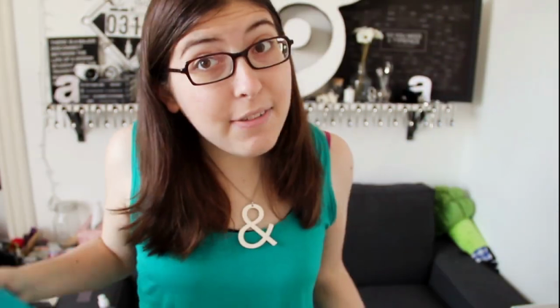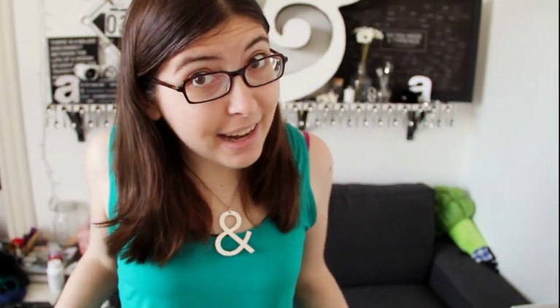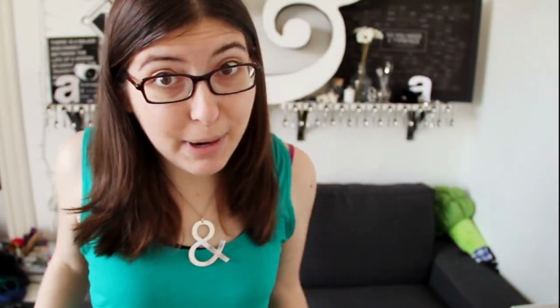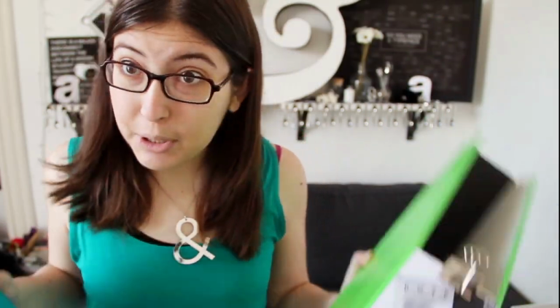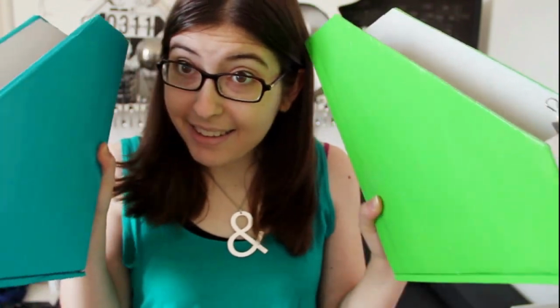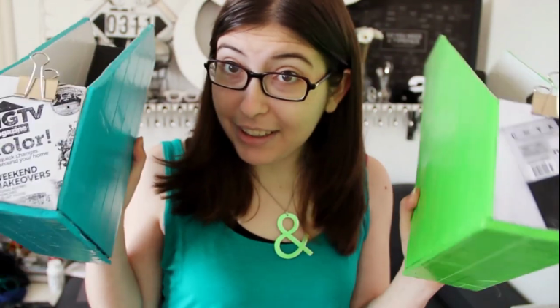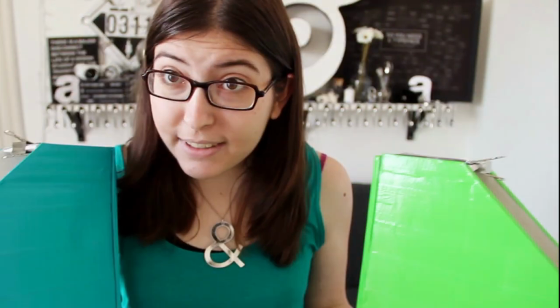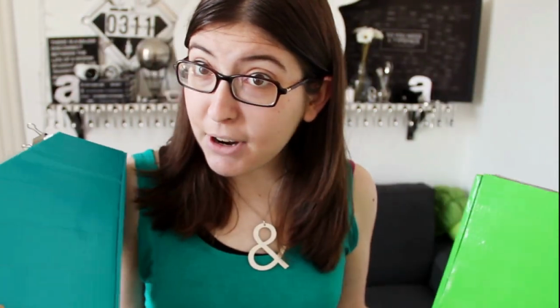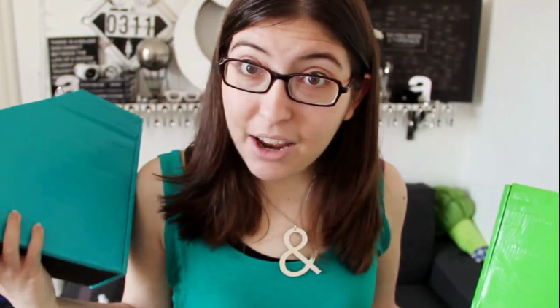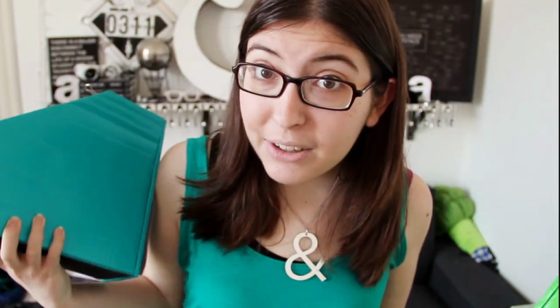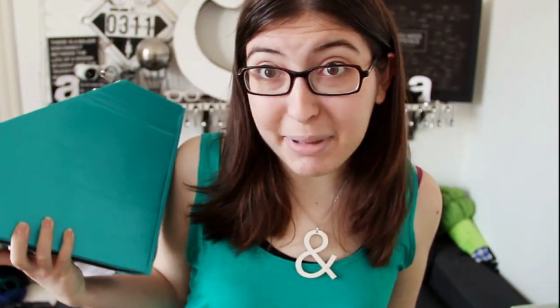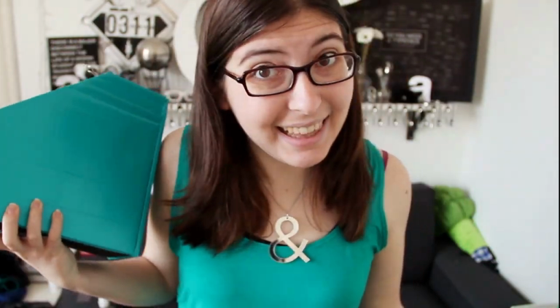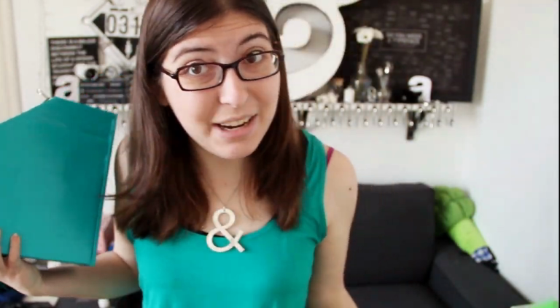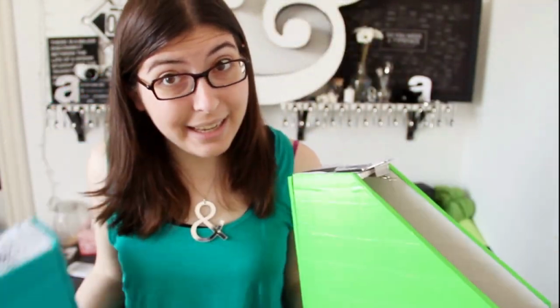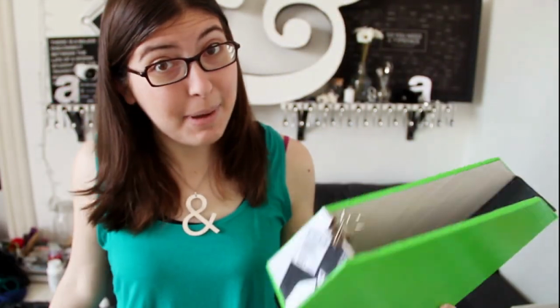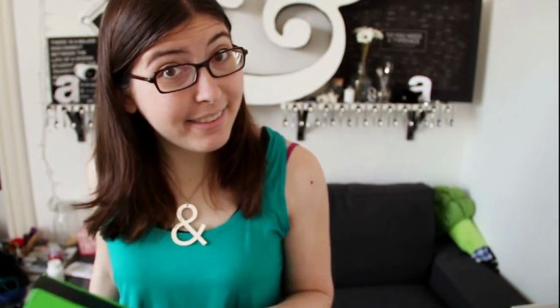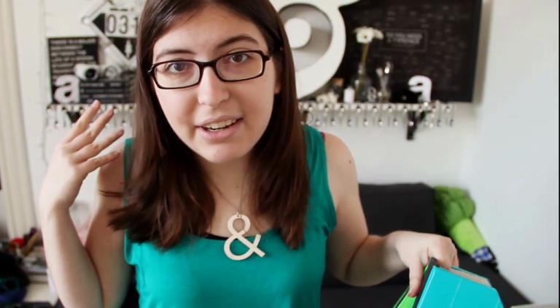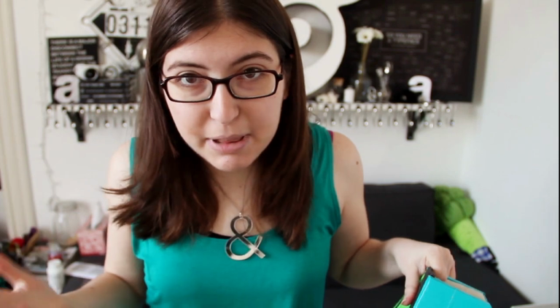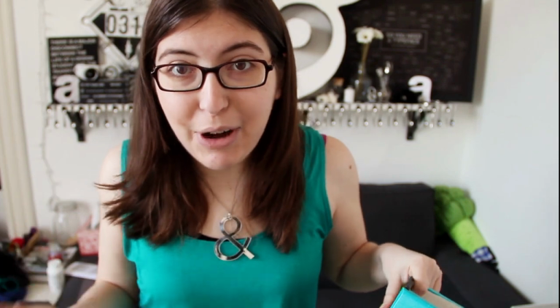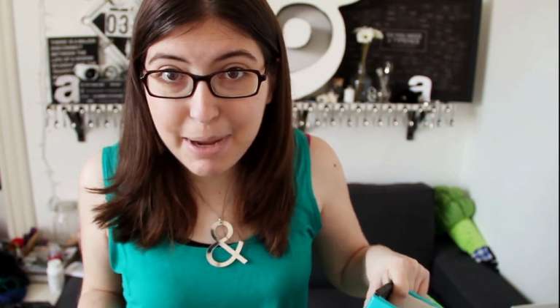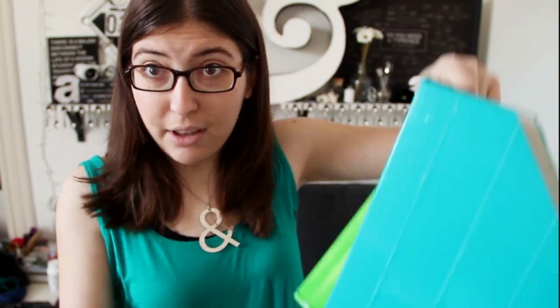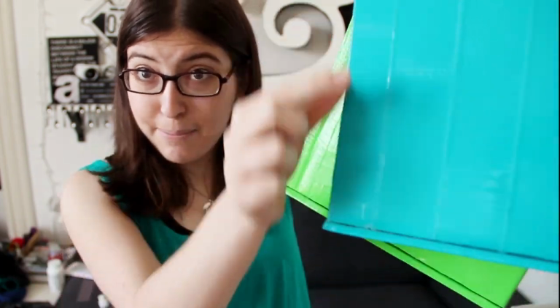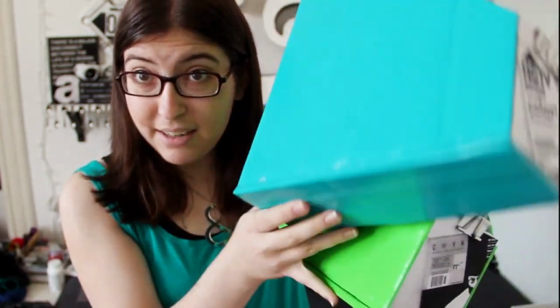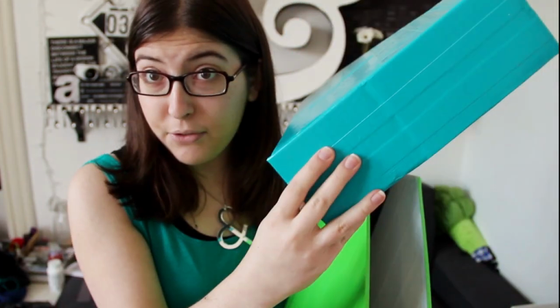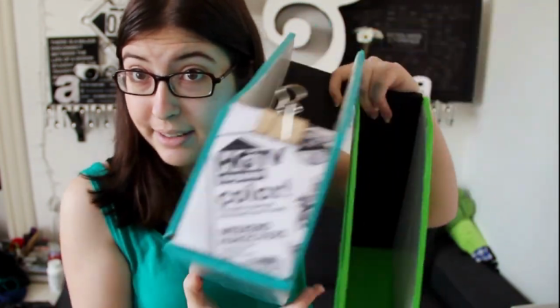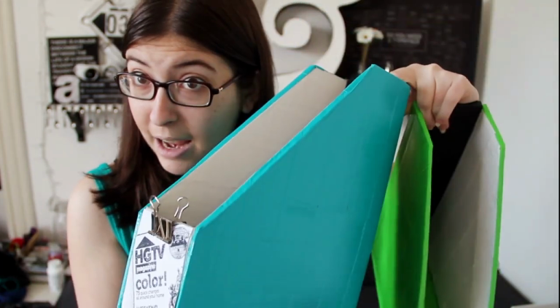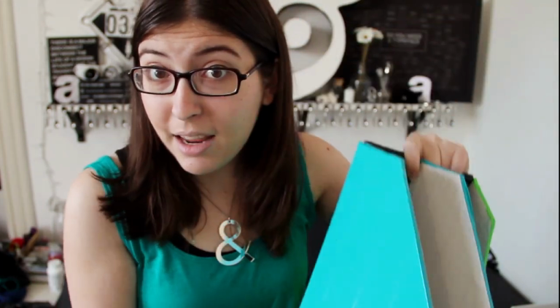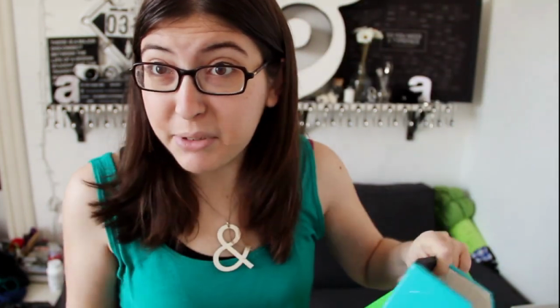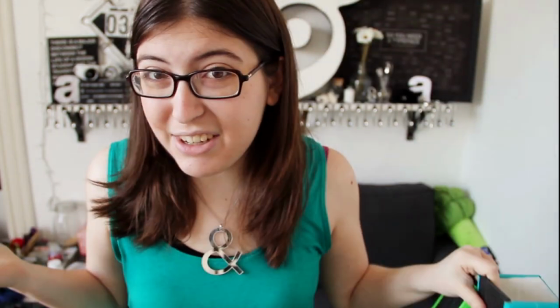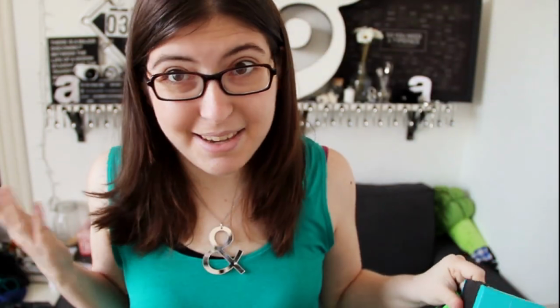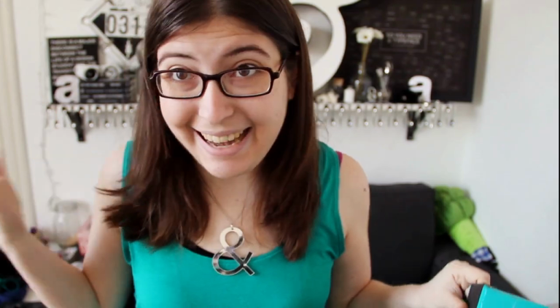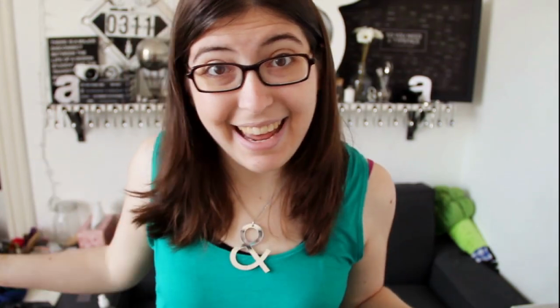So if you decide to make one or several, feel free to send me photos on Twitter or Tumblr. I'd love to see what you guys come up with. I also included a link below of a graphic I made with all the dimensions of the ones that I made, but really you could make them at any size.